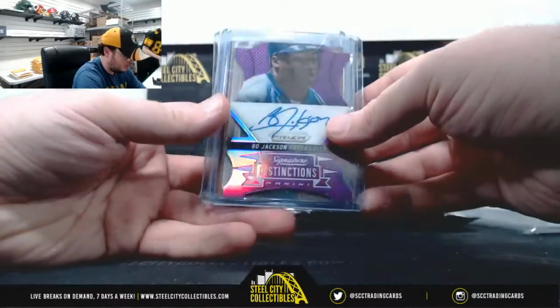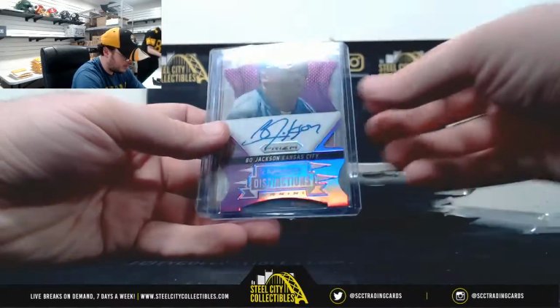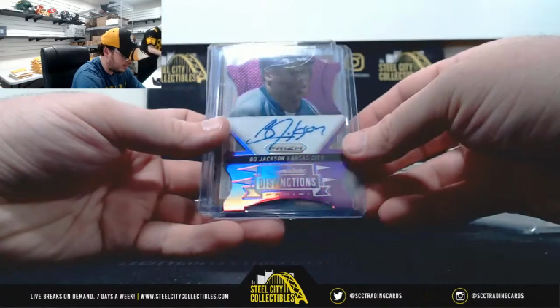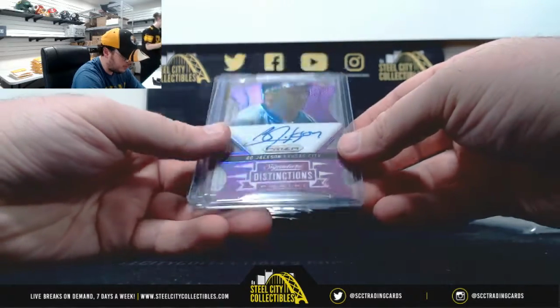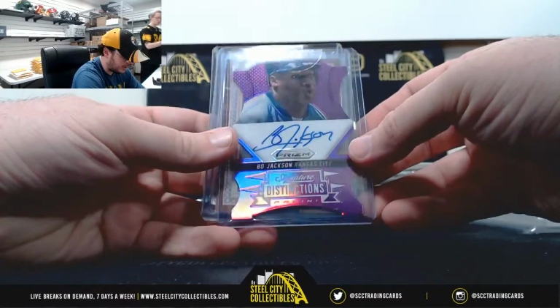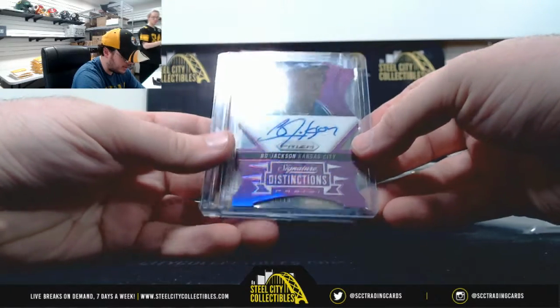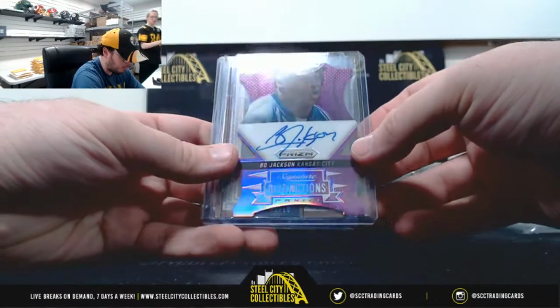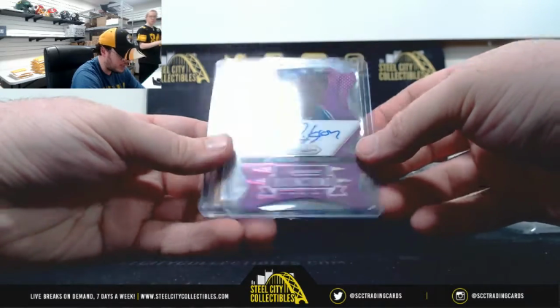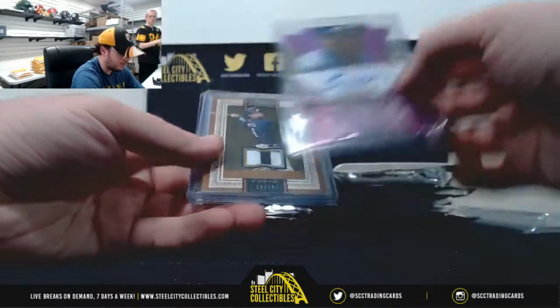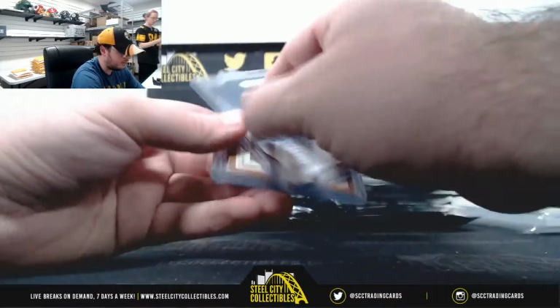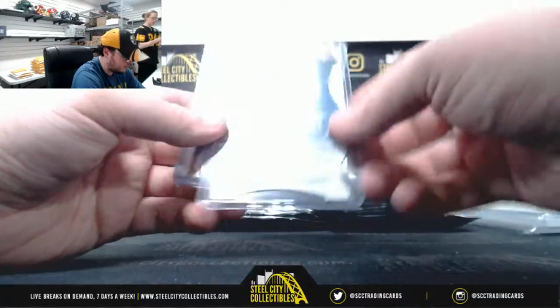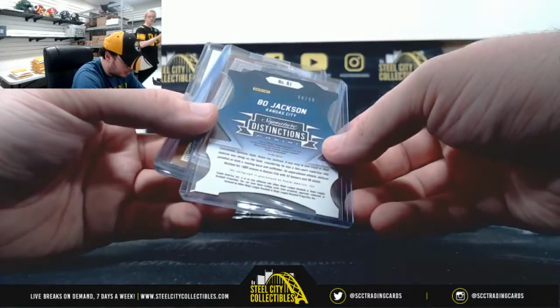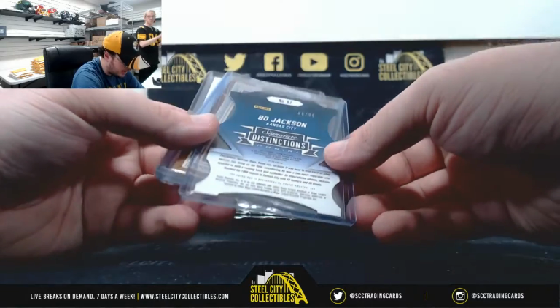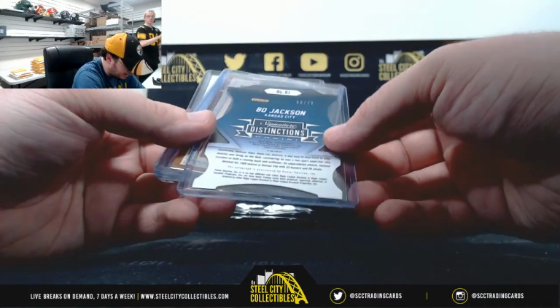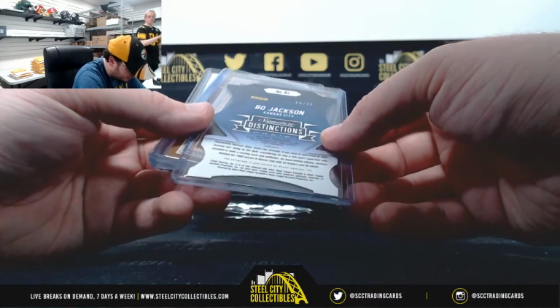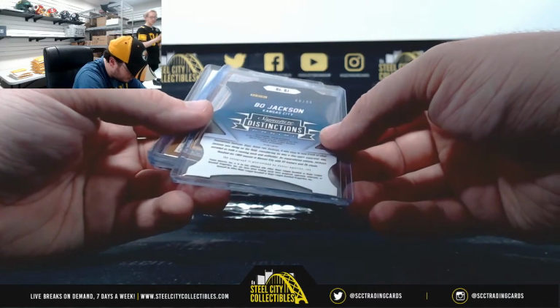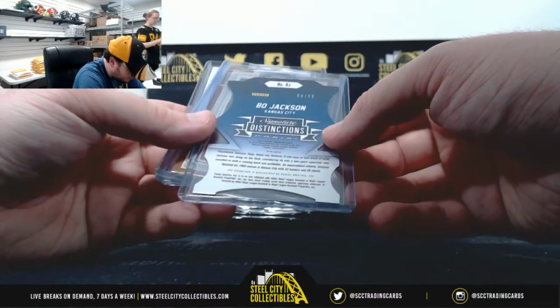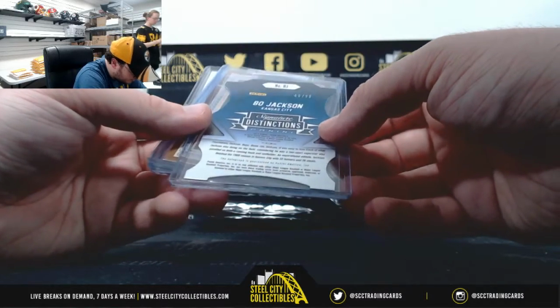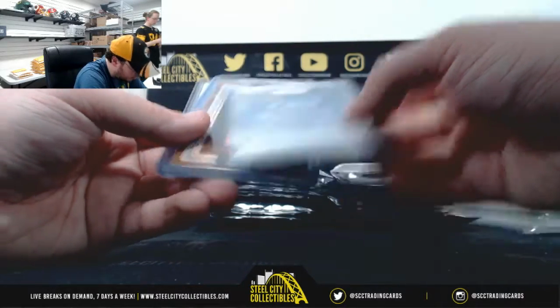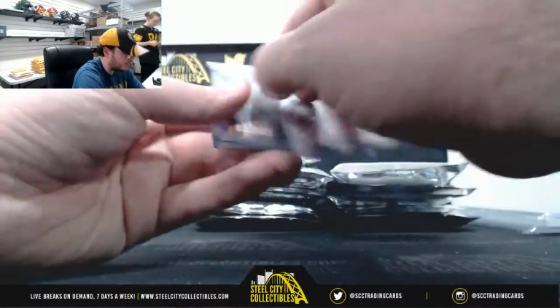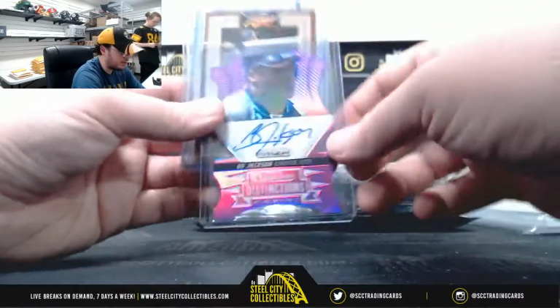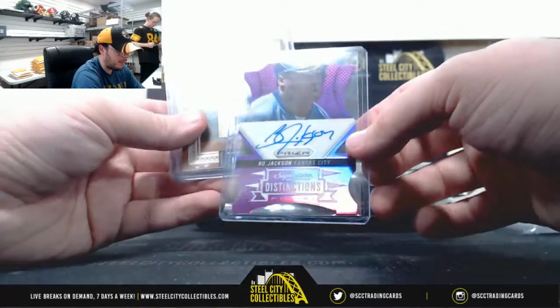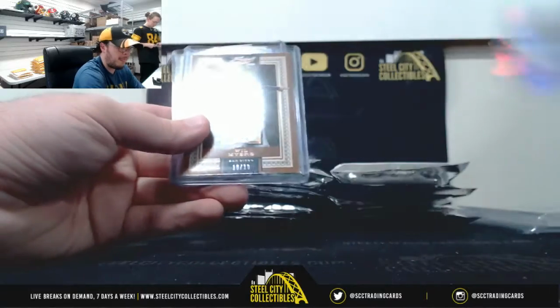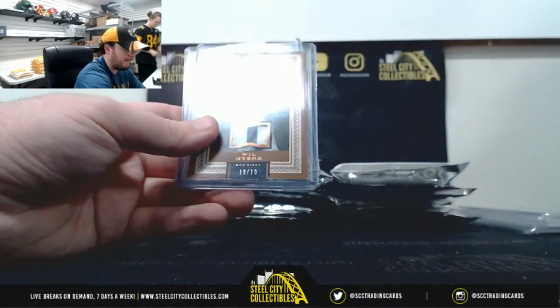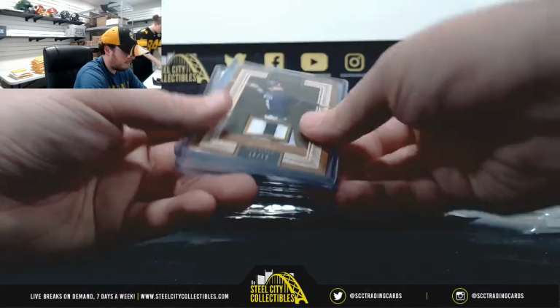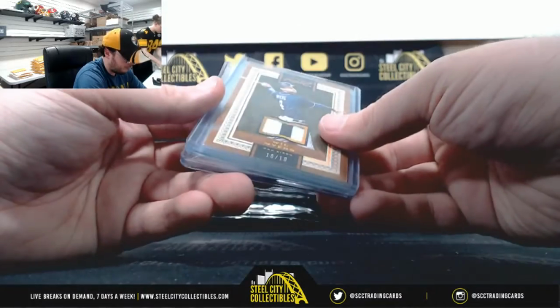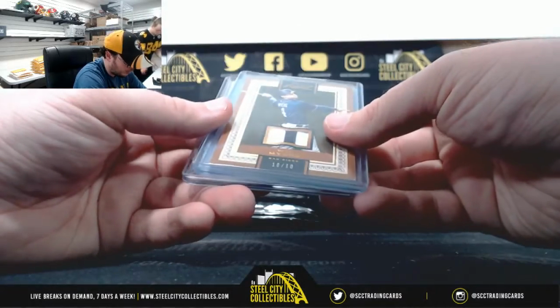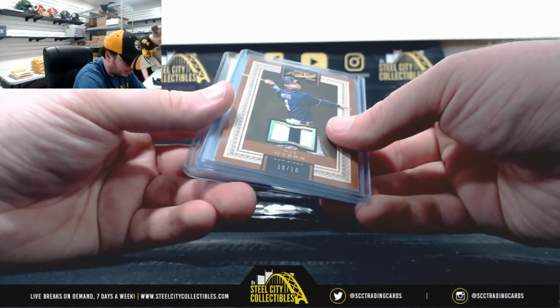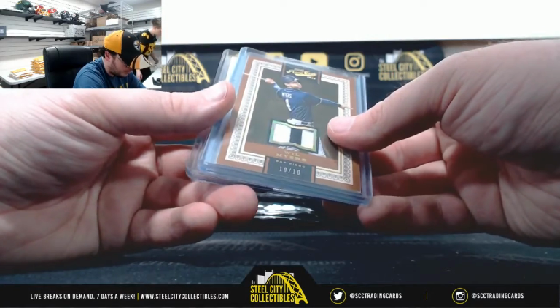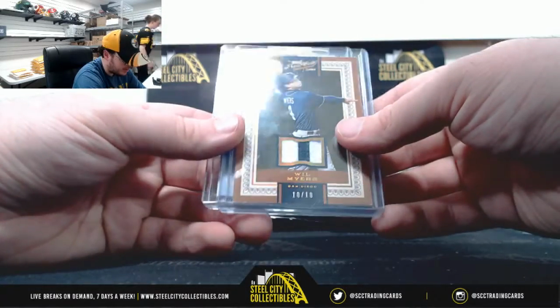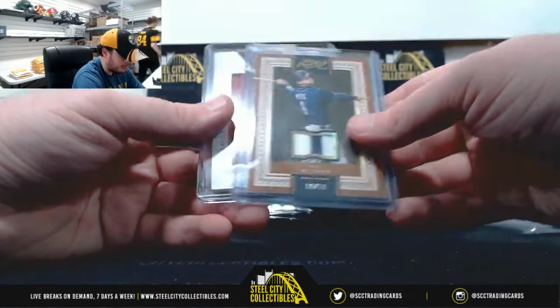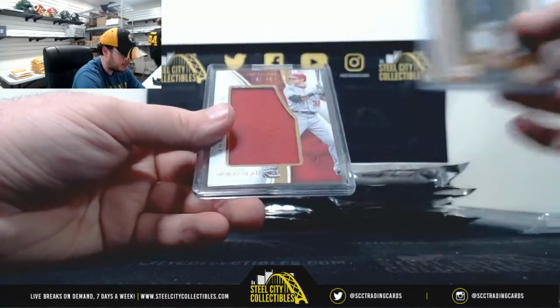Nice in here — Prism Signature Distinctions, Bo Jackson Auto, number 68 of 99, 2014 Prism. Will Myers jersey, number 10 of 10, from Prime Cuts.